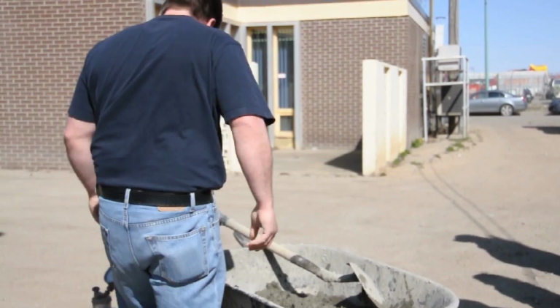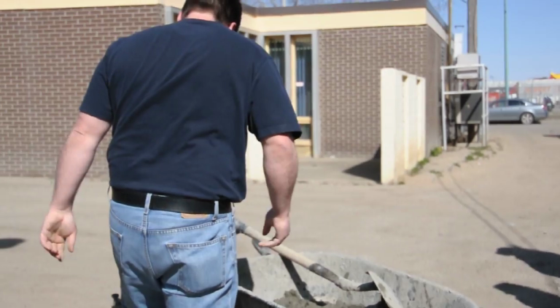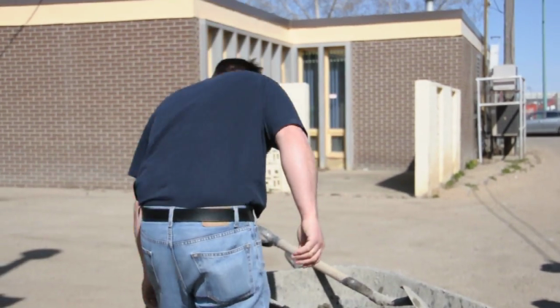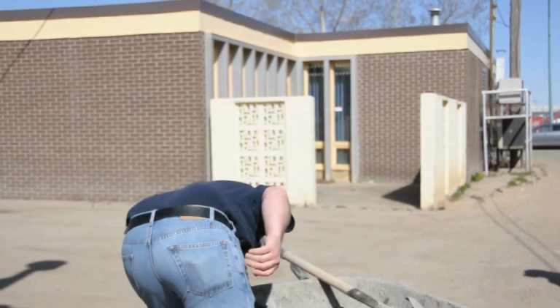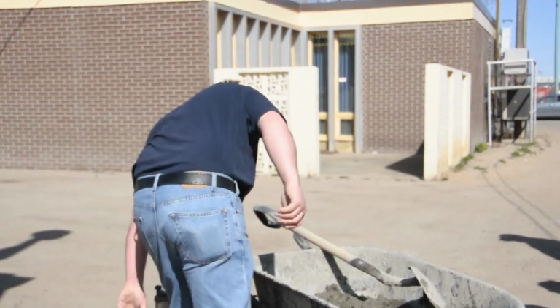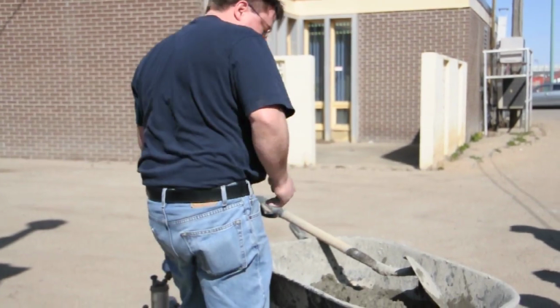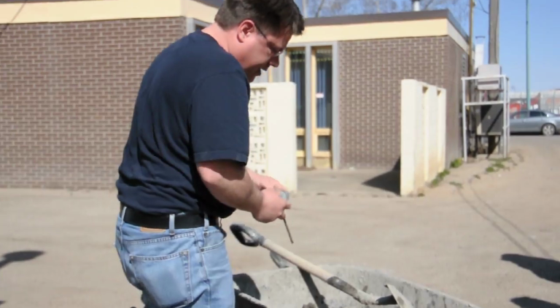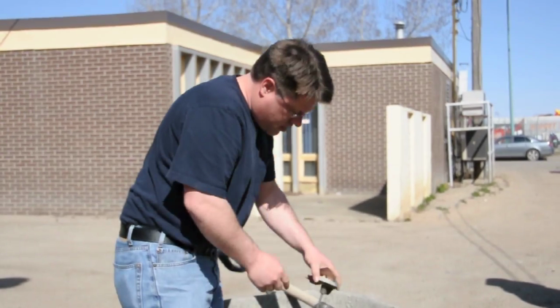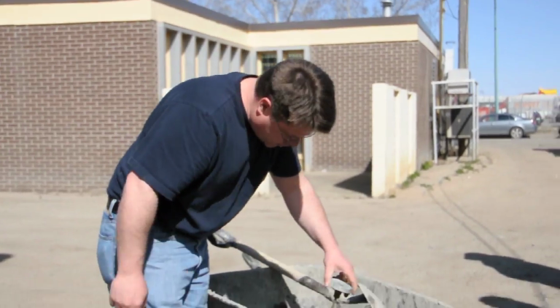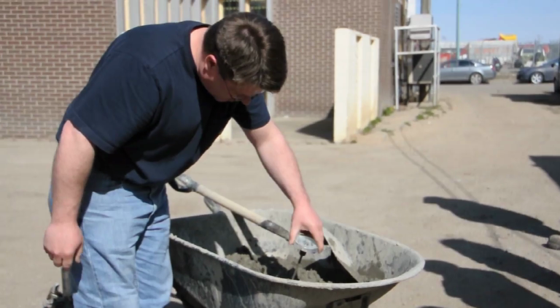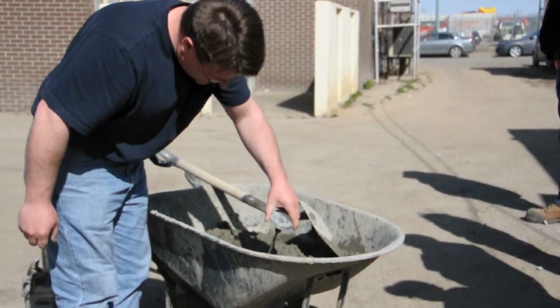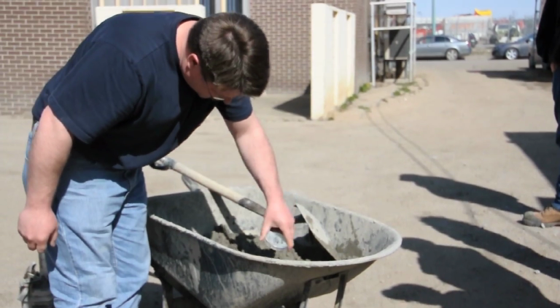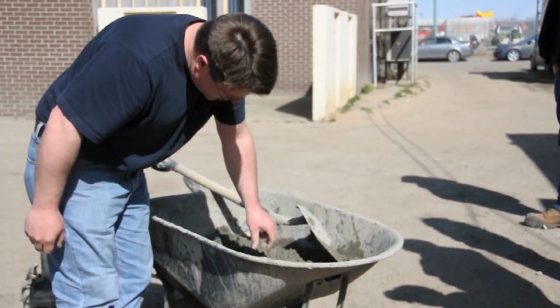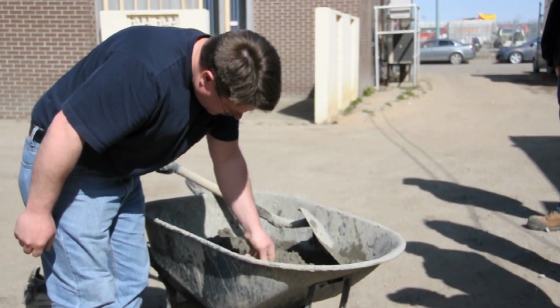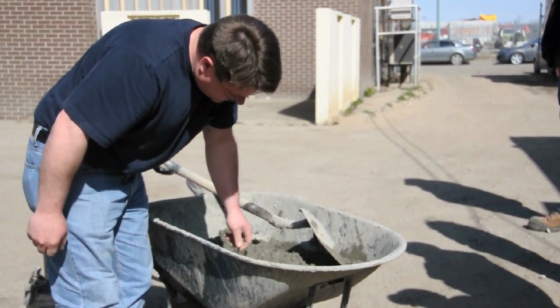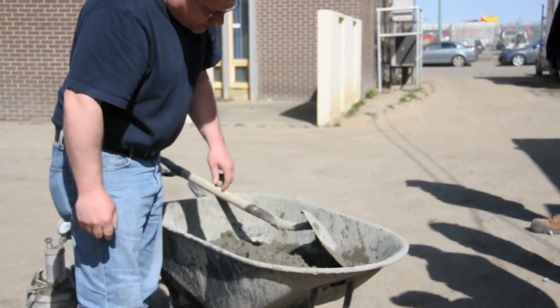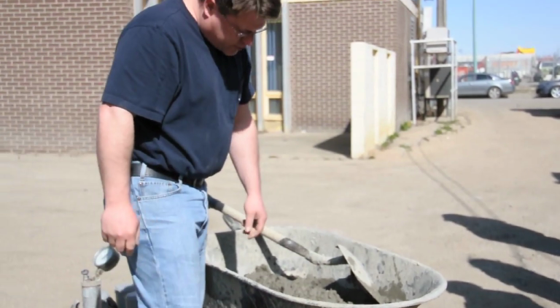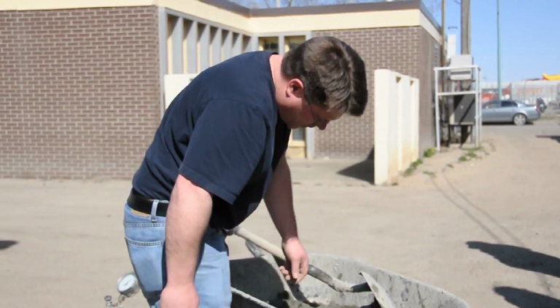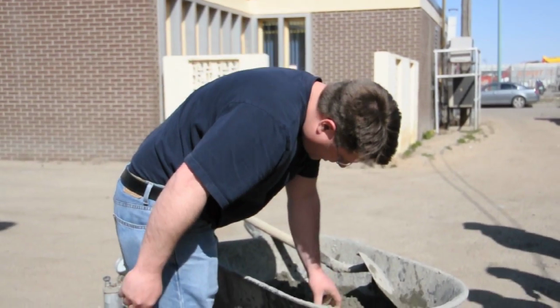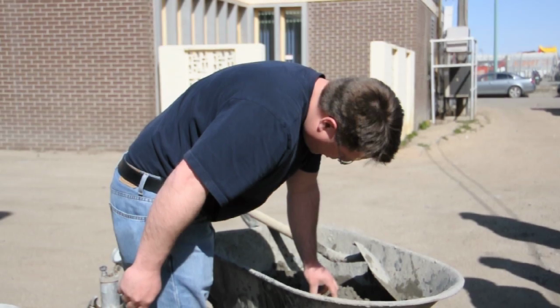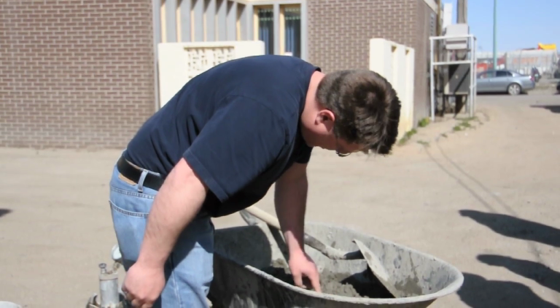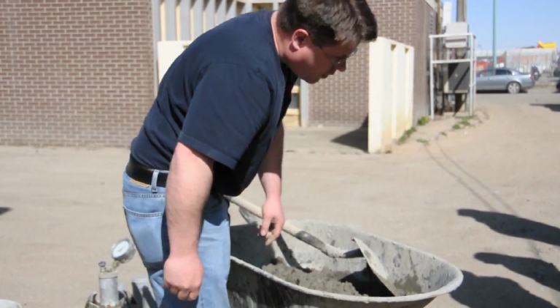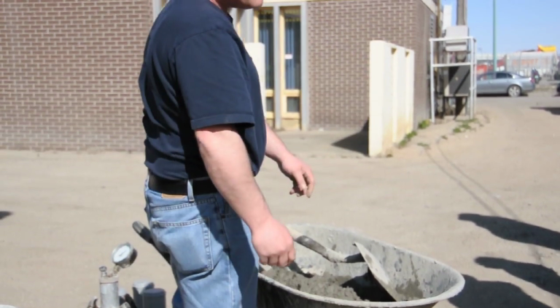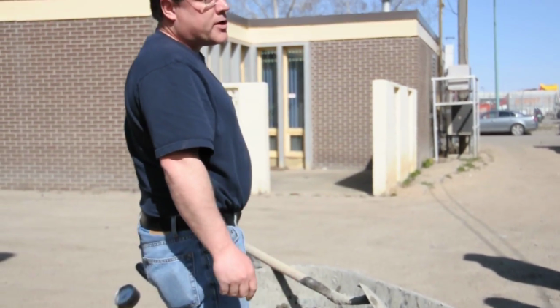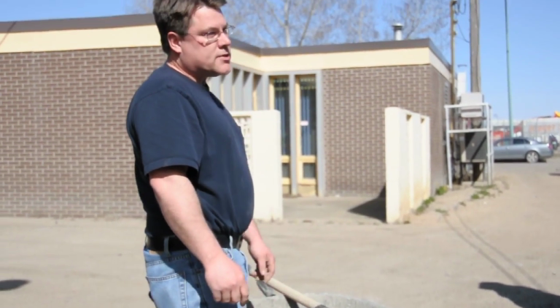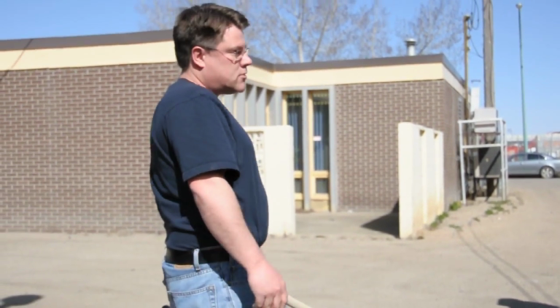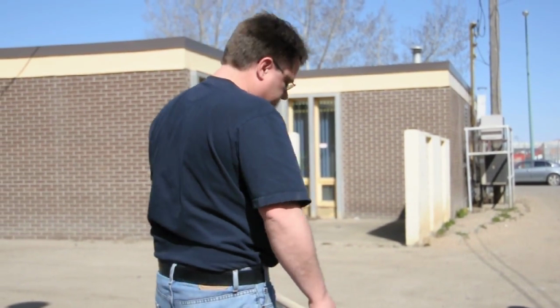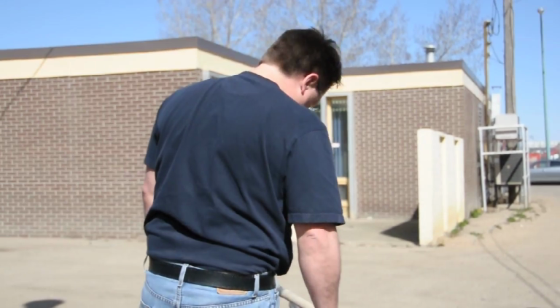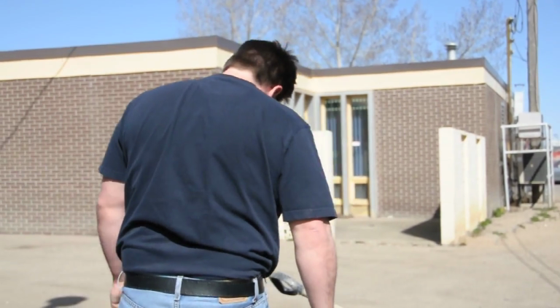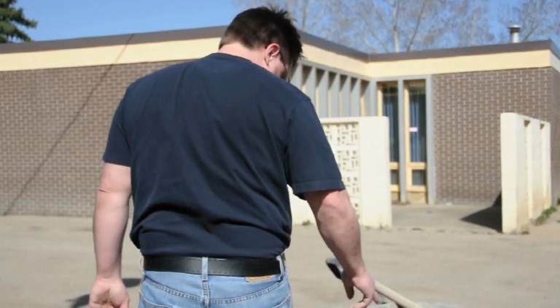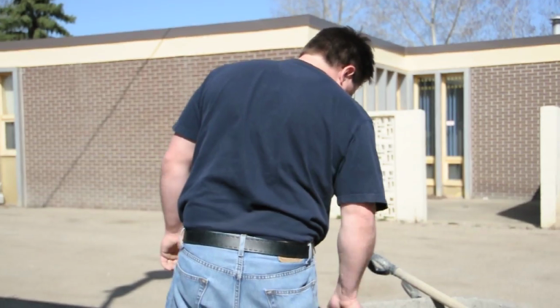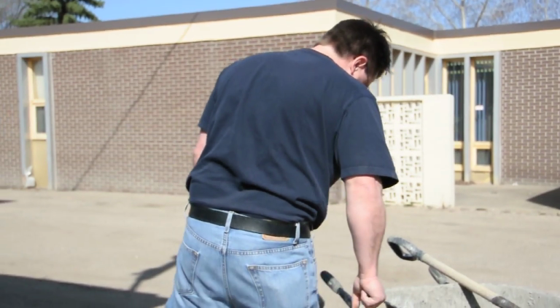Then stick your thermometer in right away. Make sure it's not right on the edge of the wheelbarrow — 6-inch insertion into the concrete. You have to have it in the concrete for a minimum of 2 minutes. Then you read that to the nearest half degree.